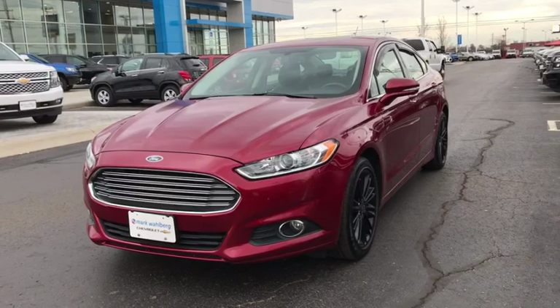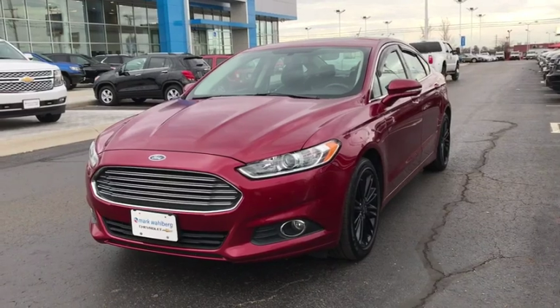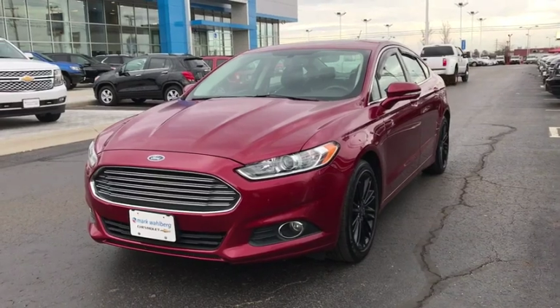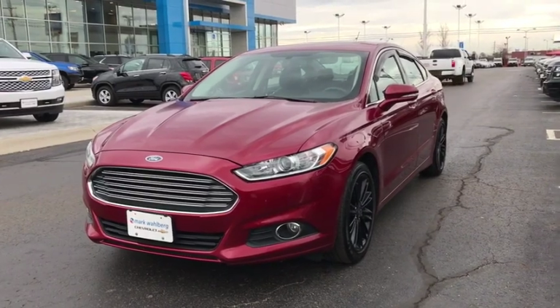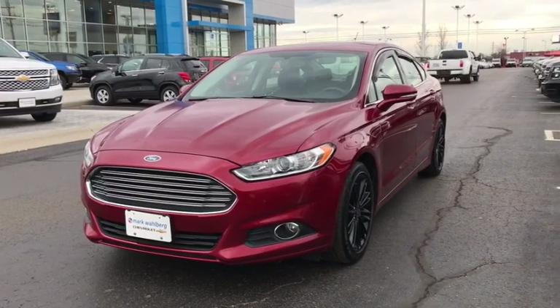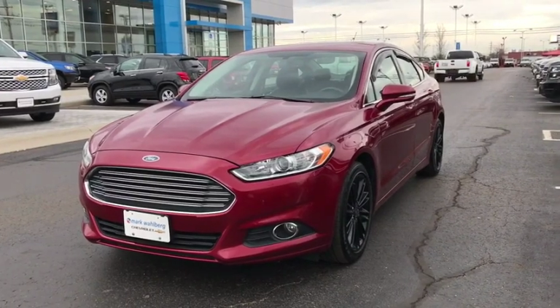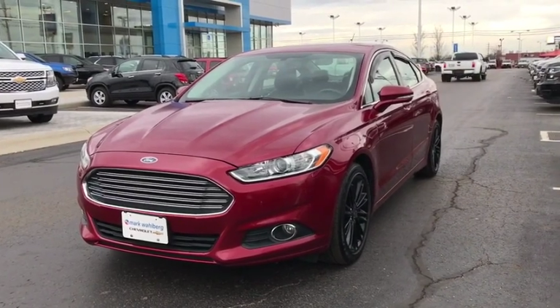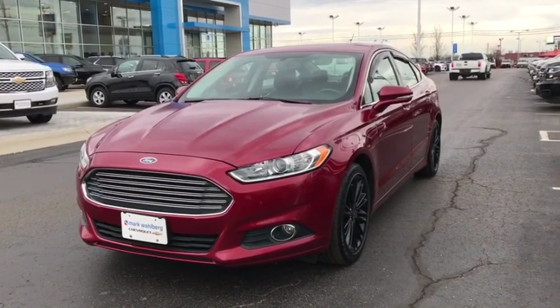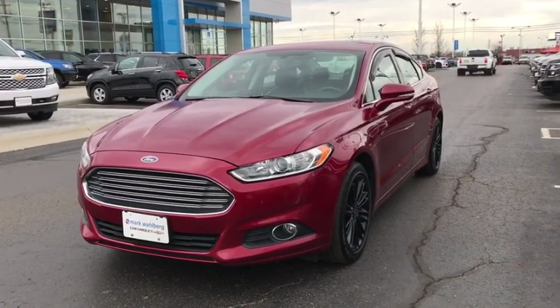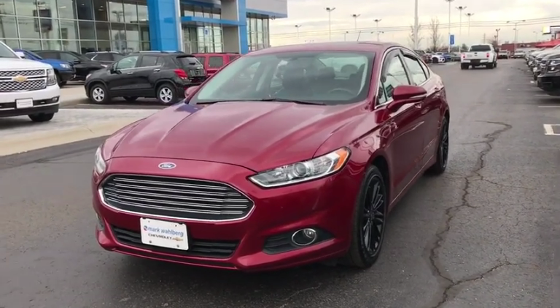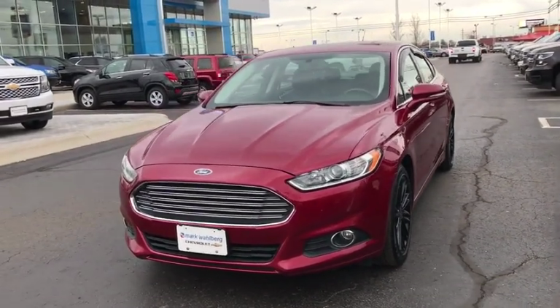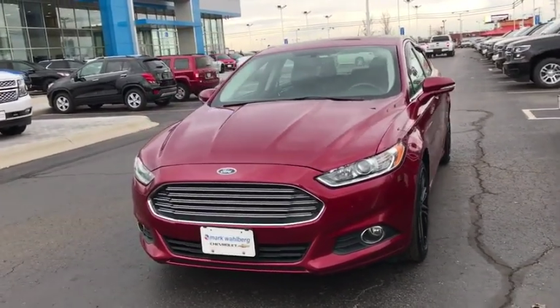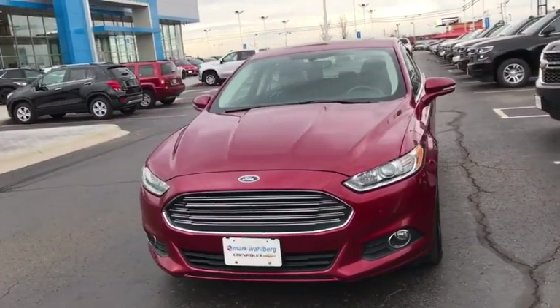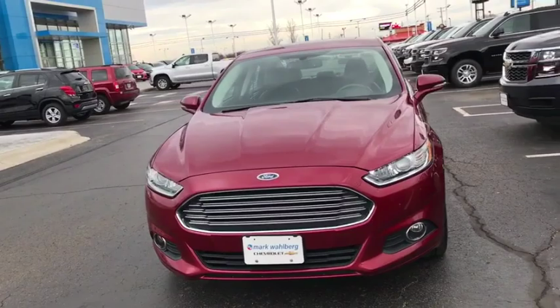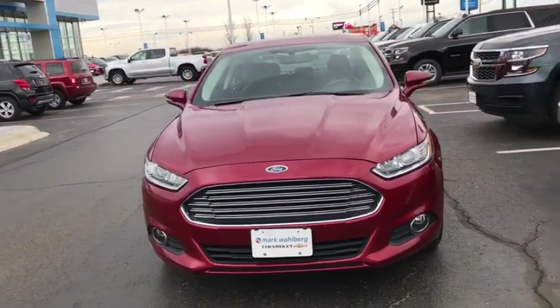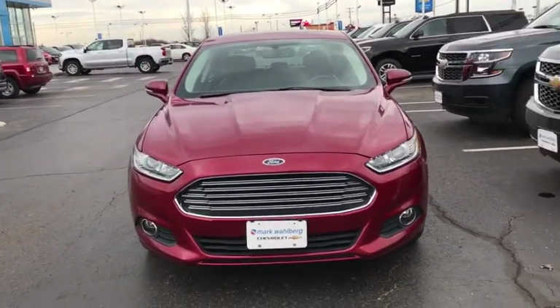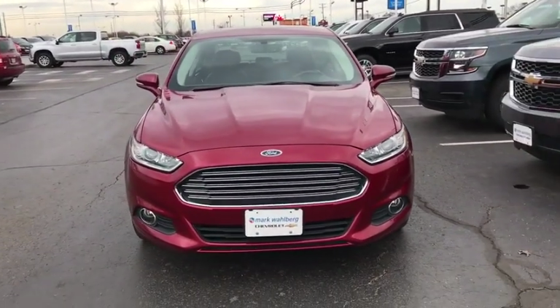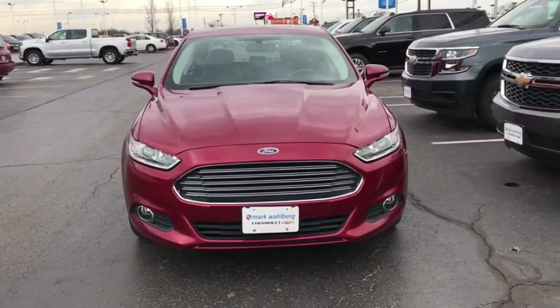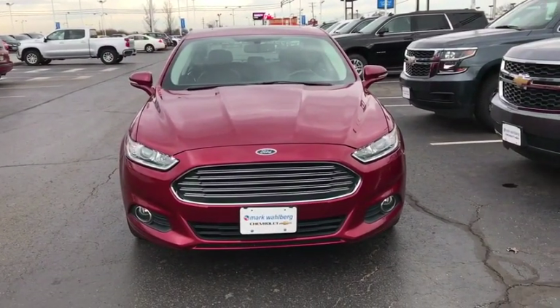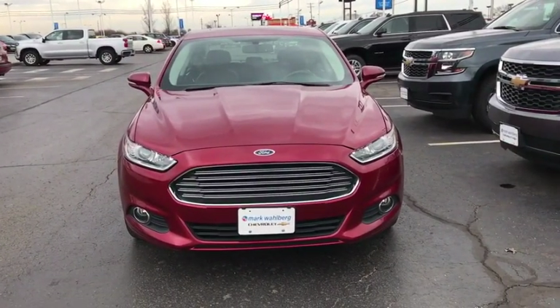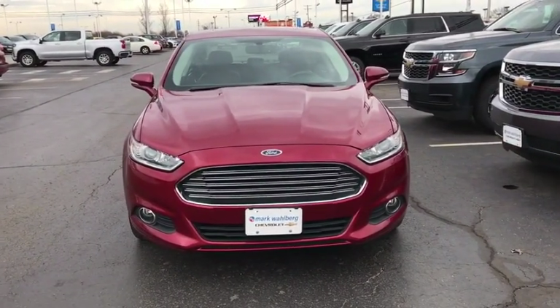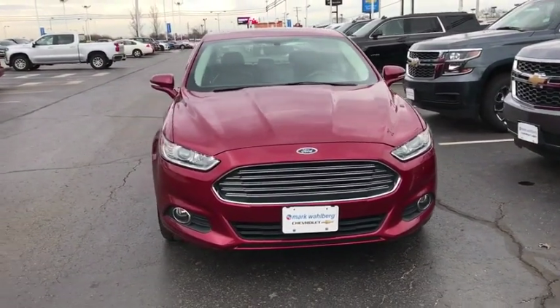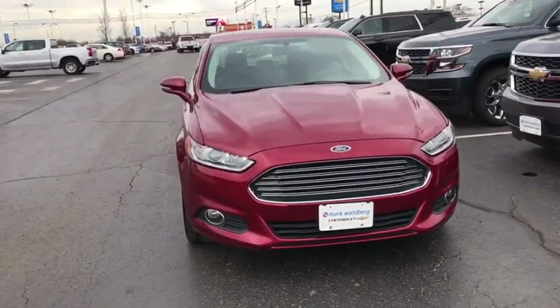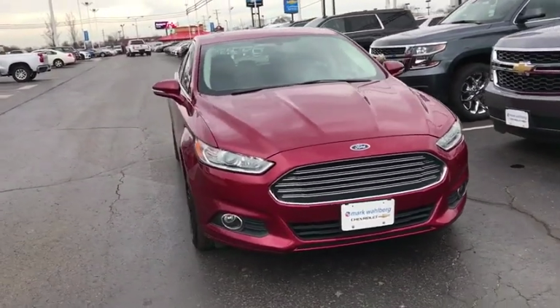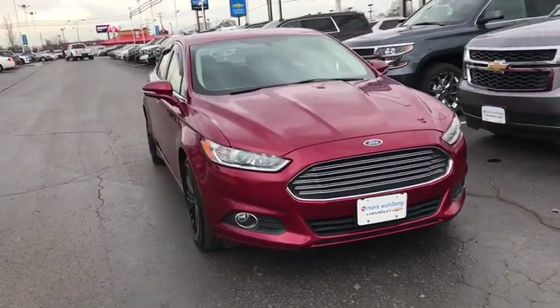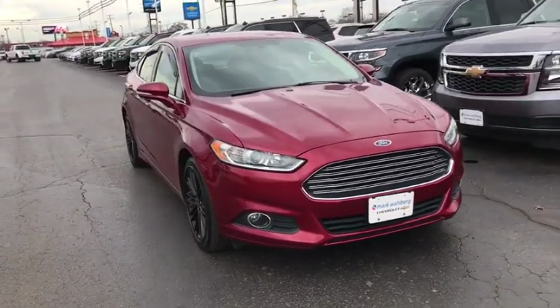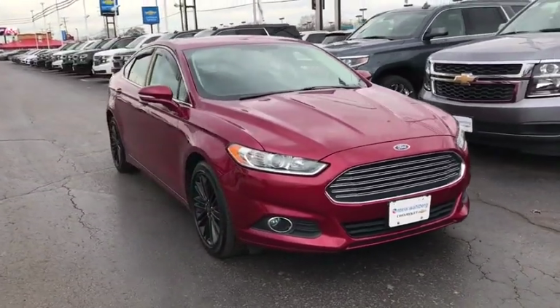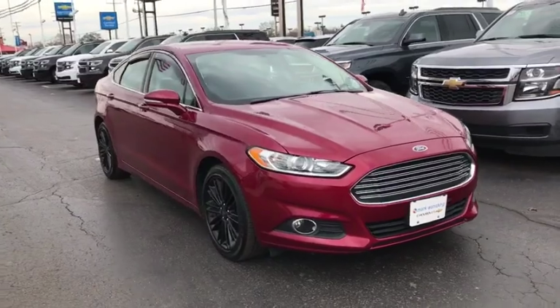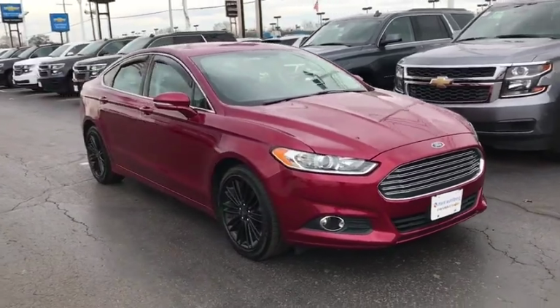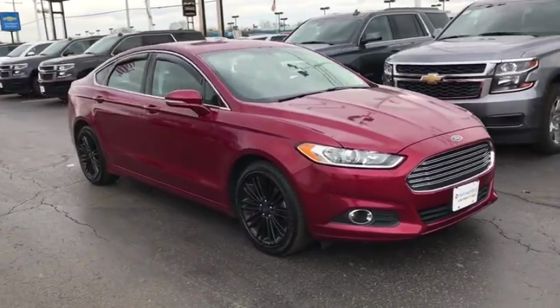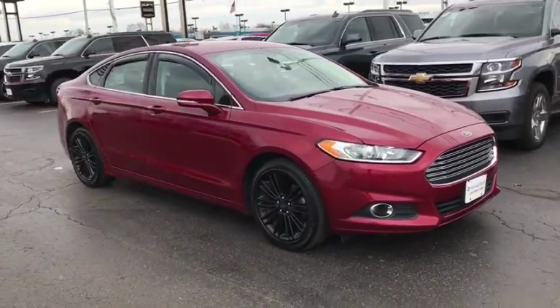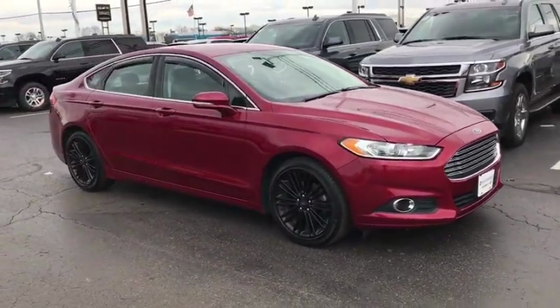The 2014 Ford Fusion. You can have both impressive power and great economy in a Fusion. This vehicle has less than 70,000 miles. Here are some of this vehicle's great options.